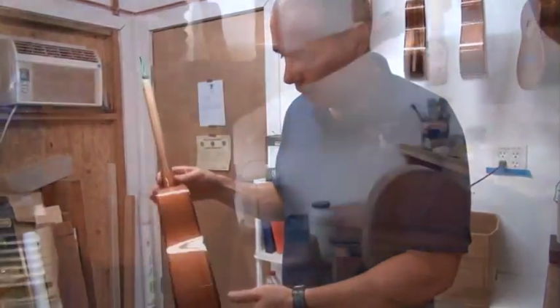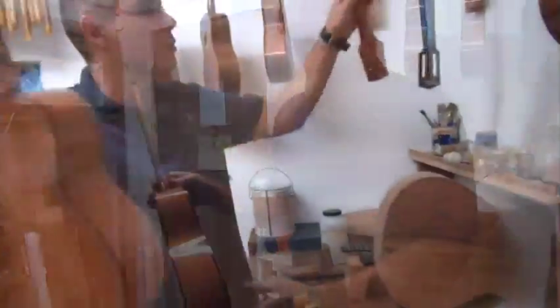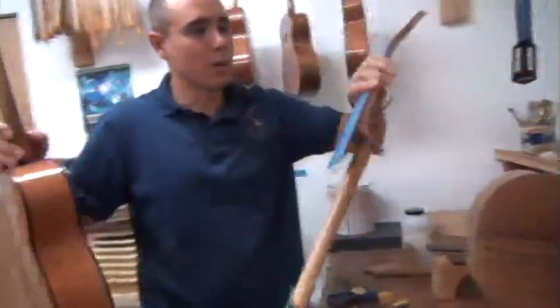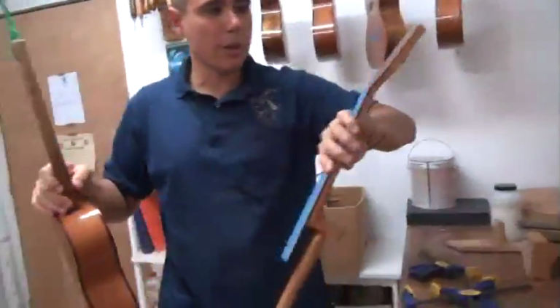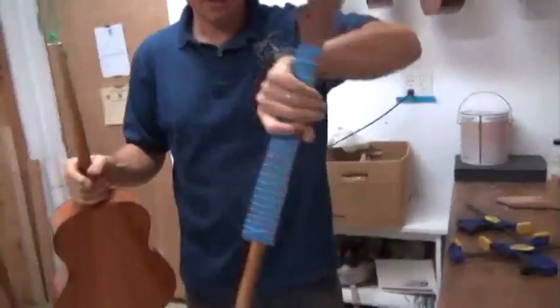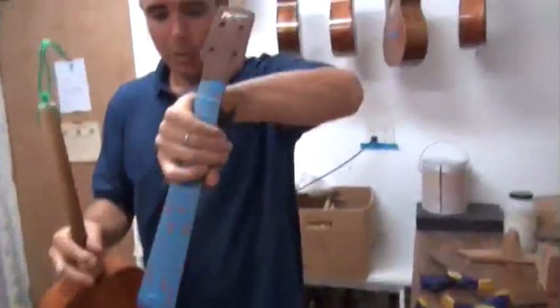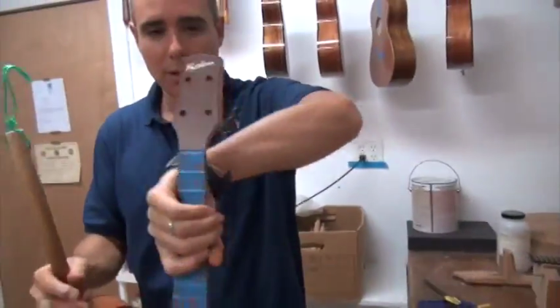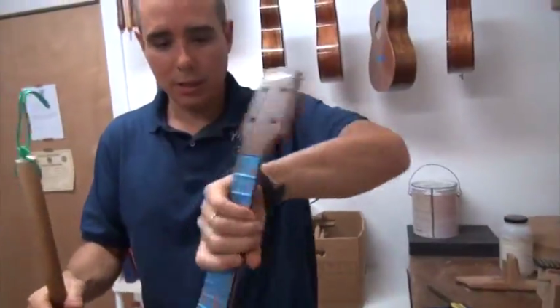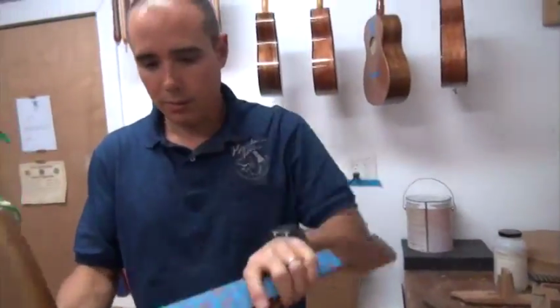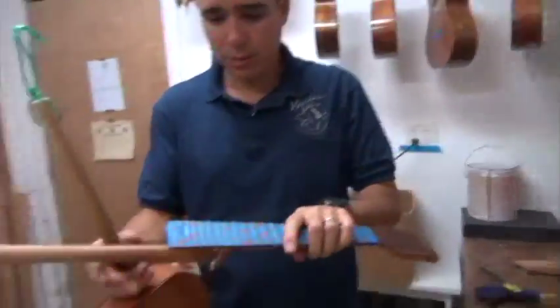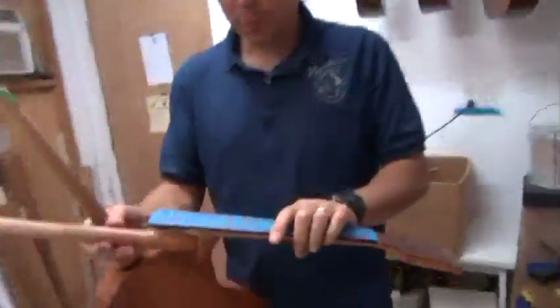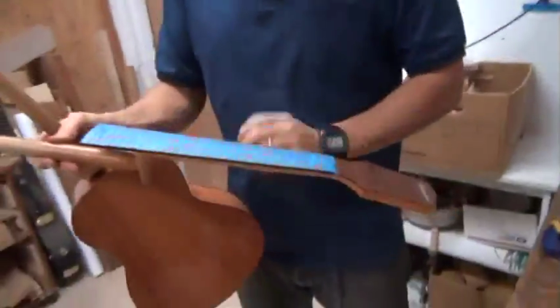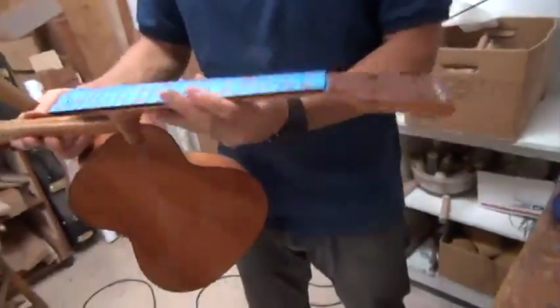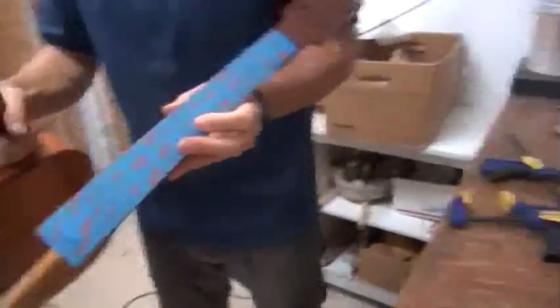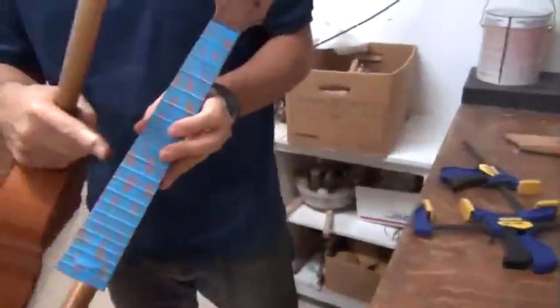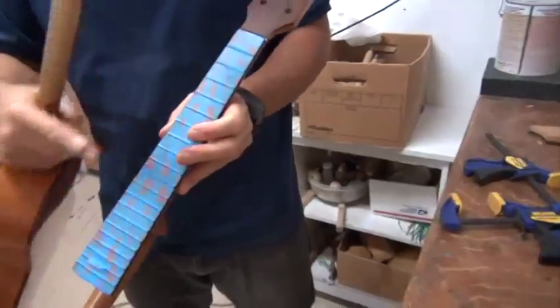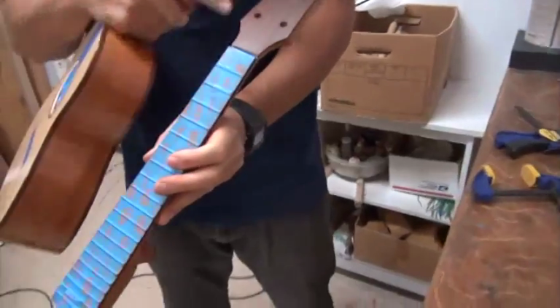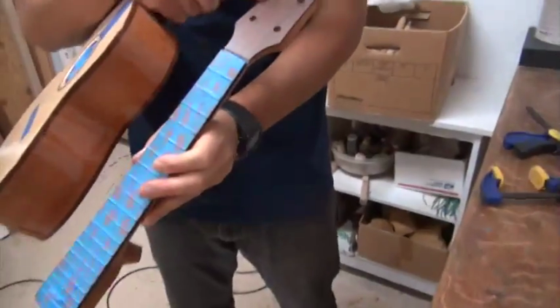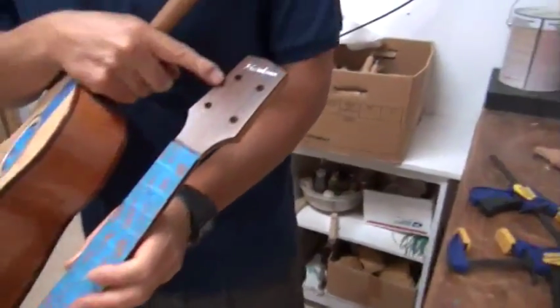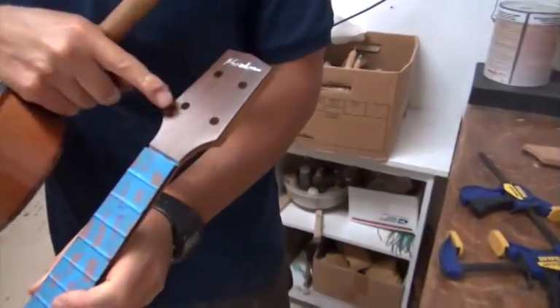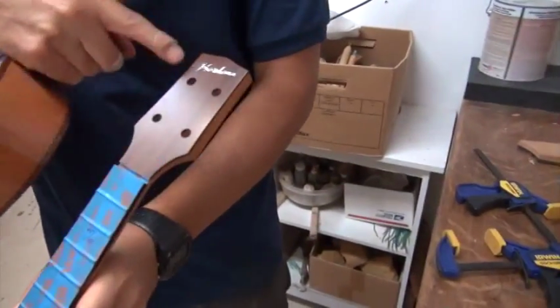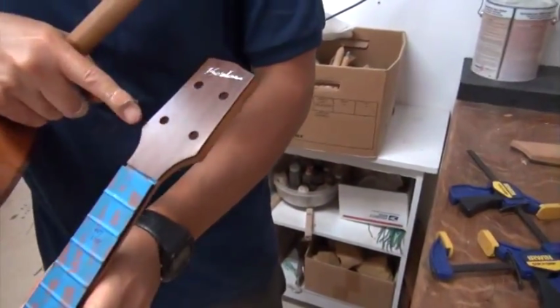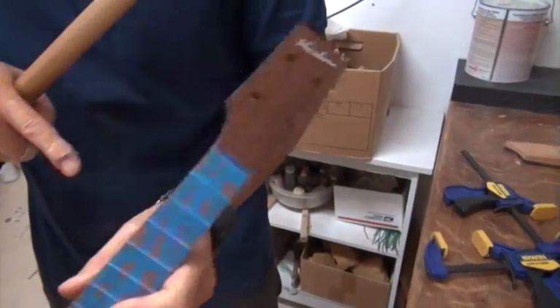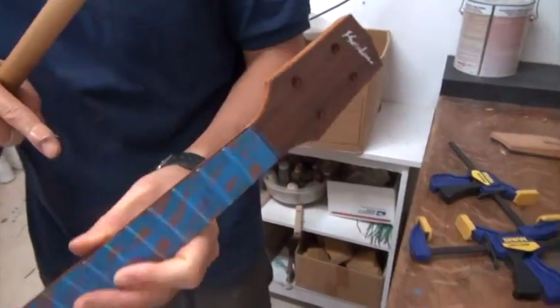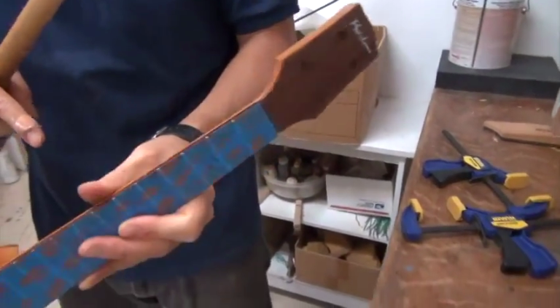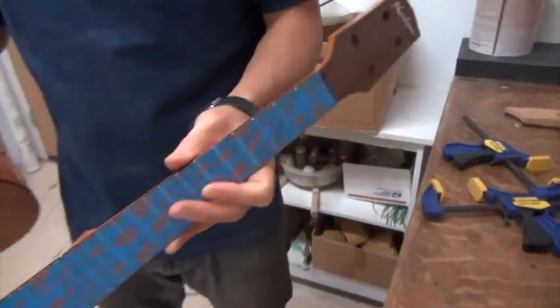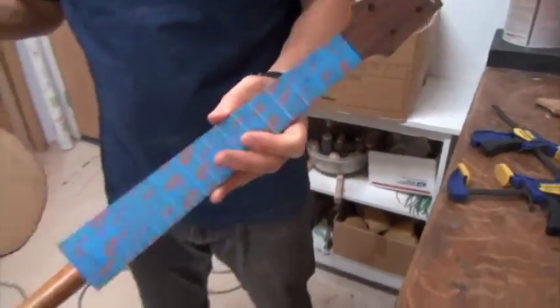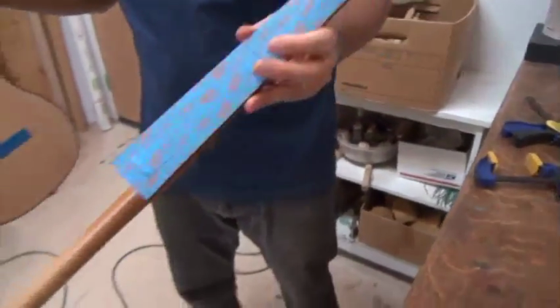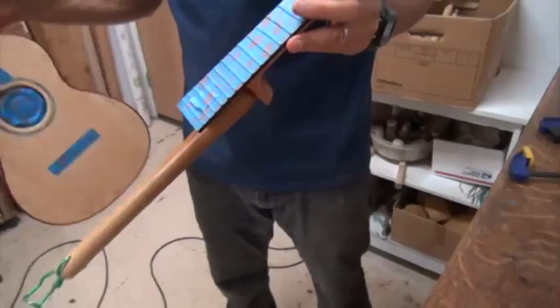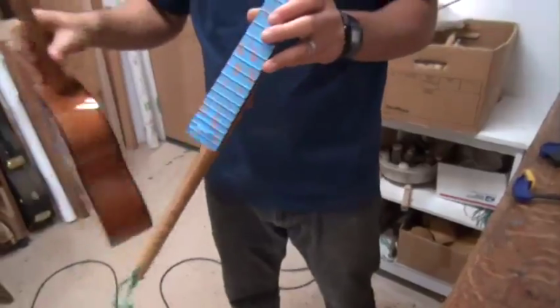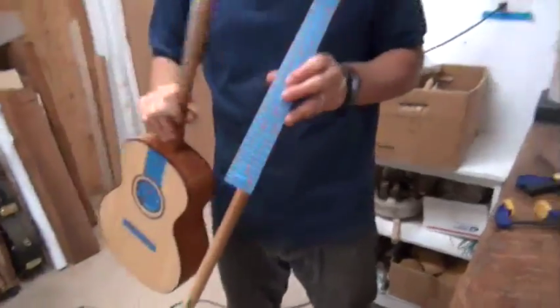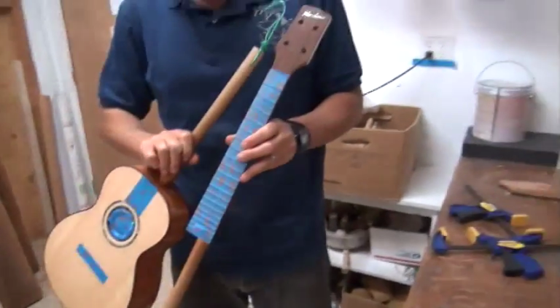This one also has the Madagascar rosewood fingerboard, faceplate, the snakehead, and that's going to go with that.